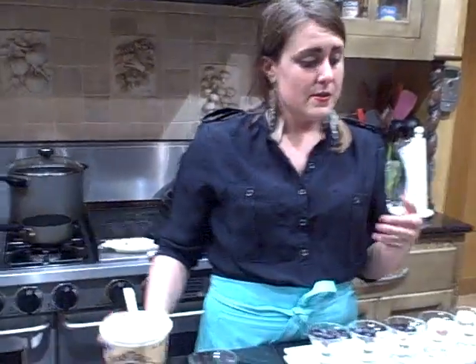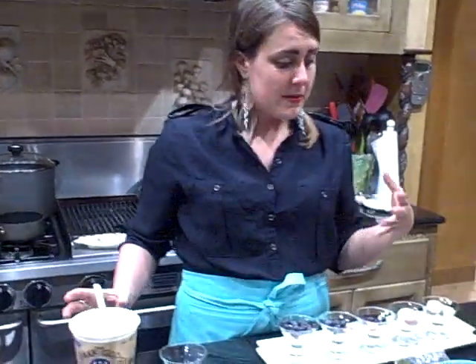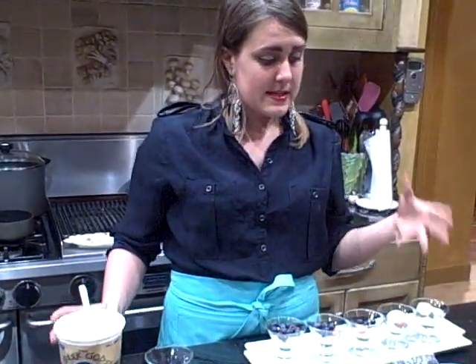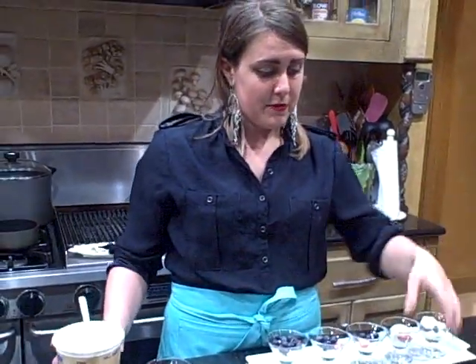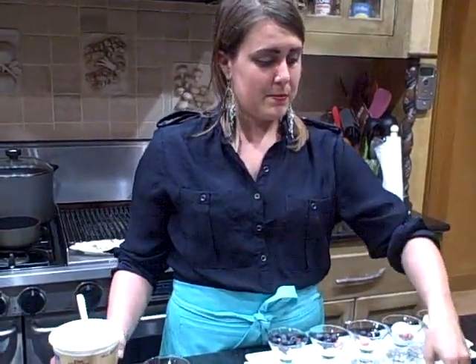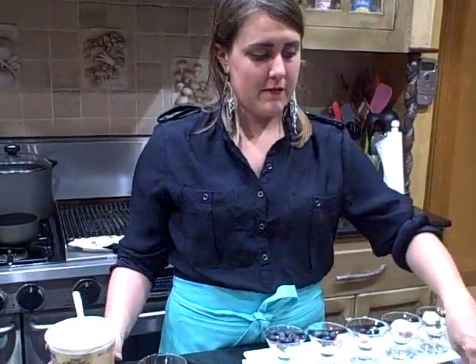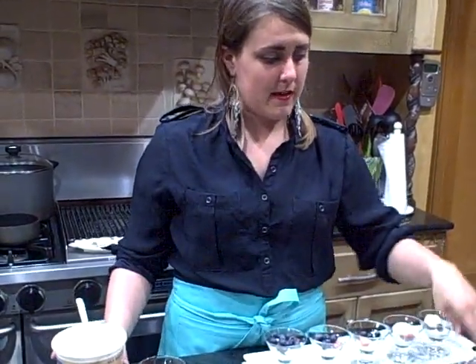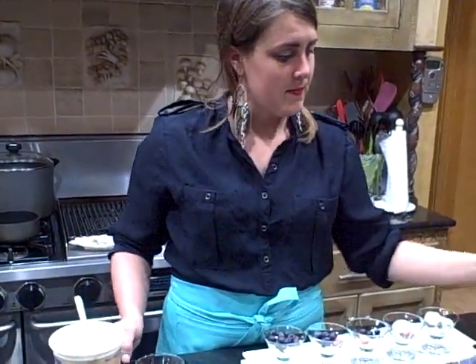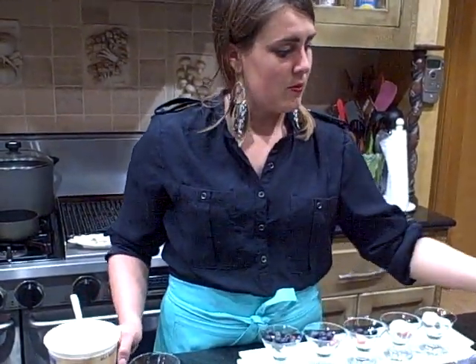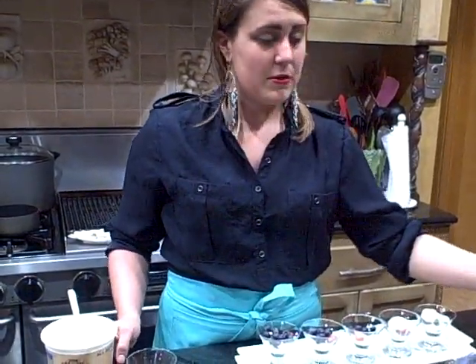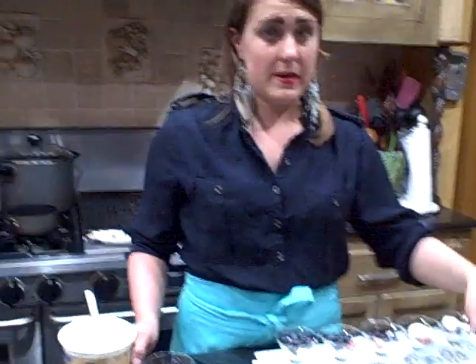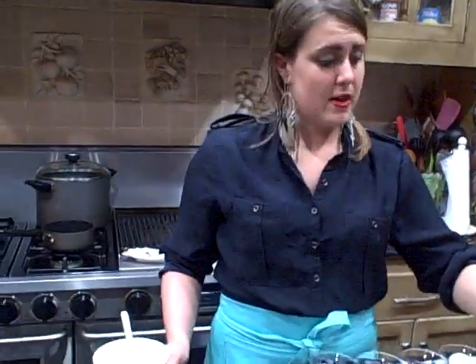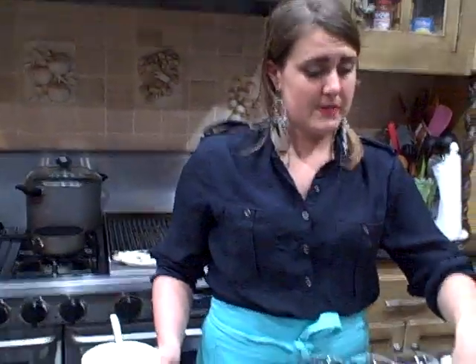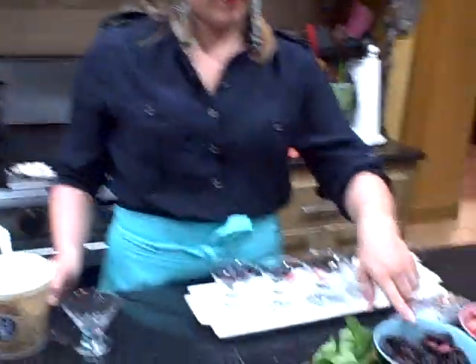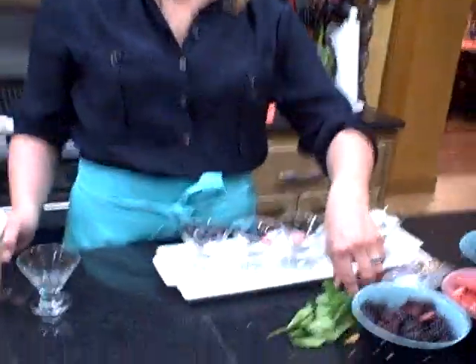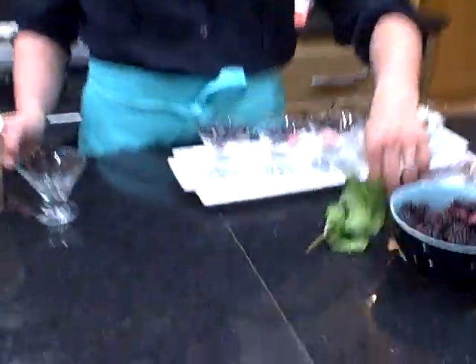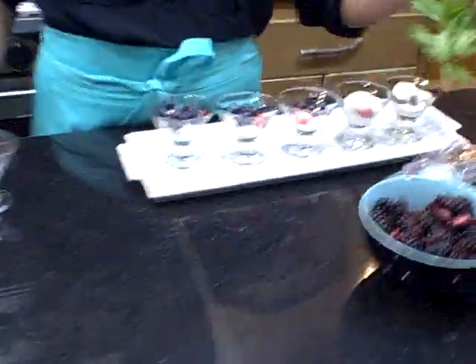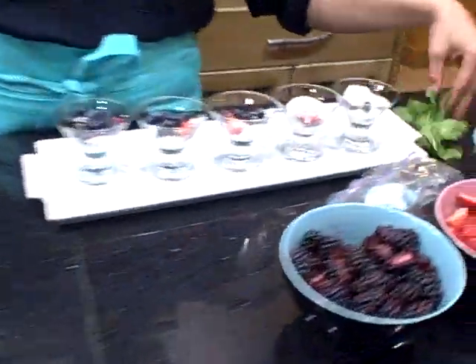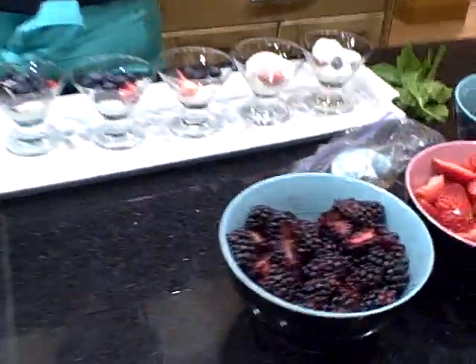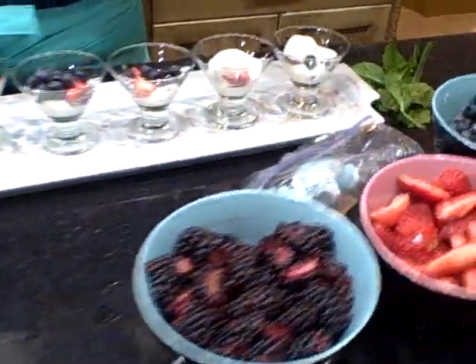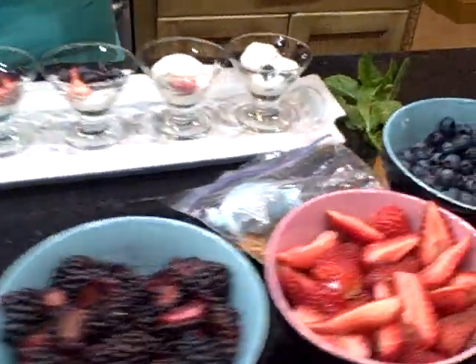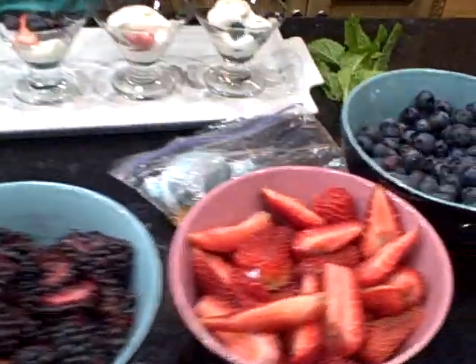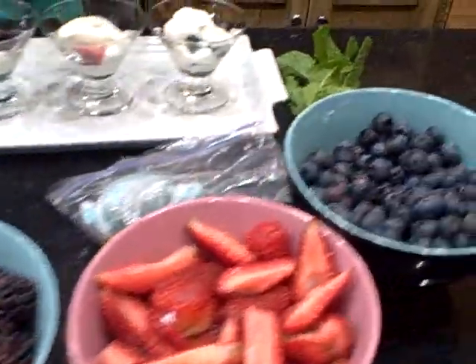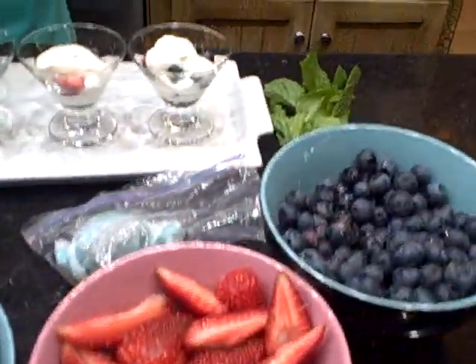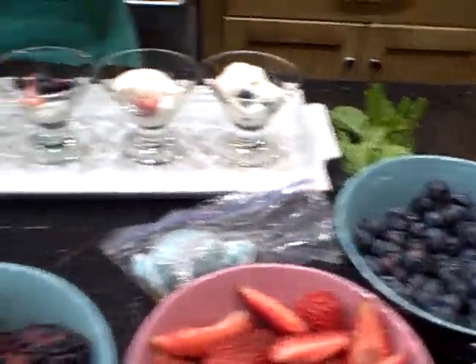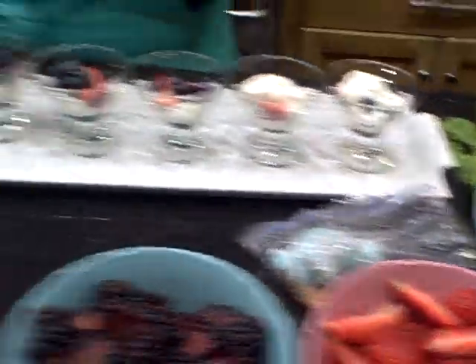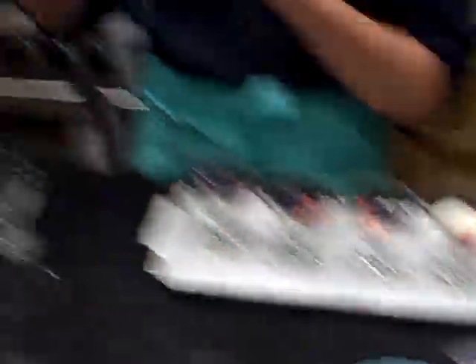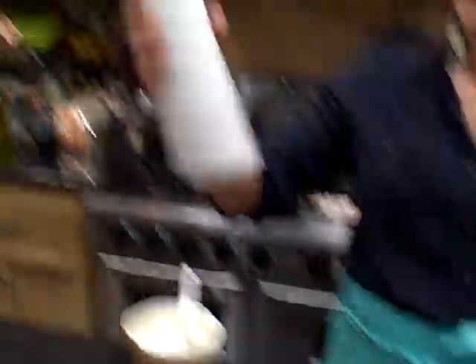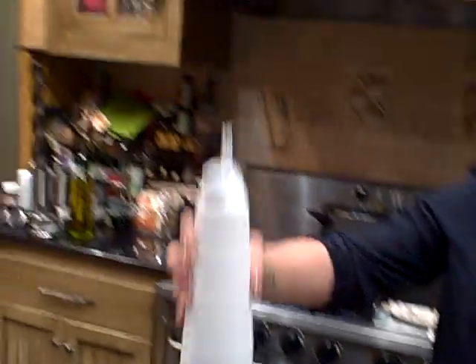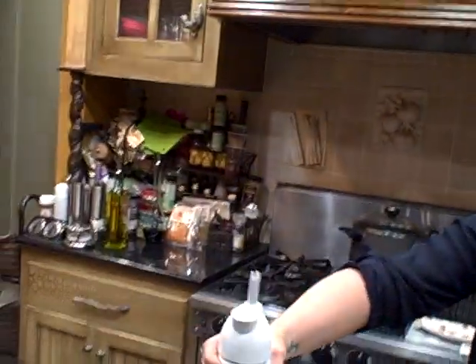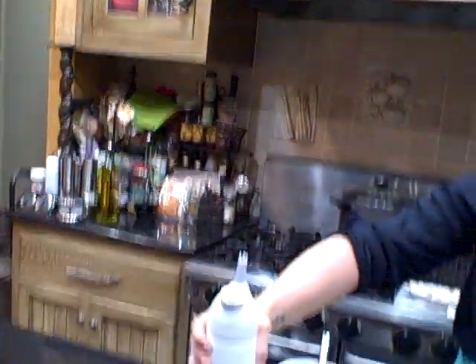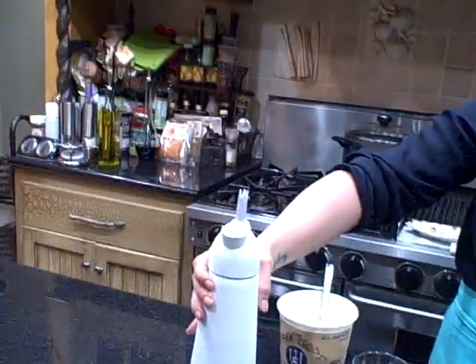So we're going to make a simple fruit parfait with blueberries, strawberries, blackberries, and some whipped cream with our handy-dandy nitrous tank here.